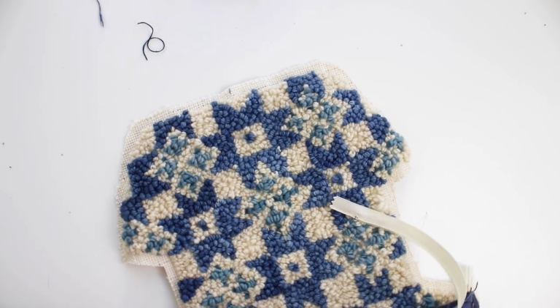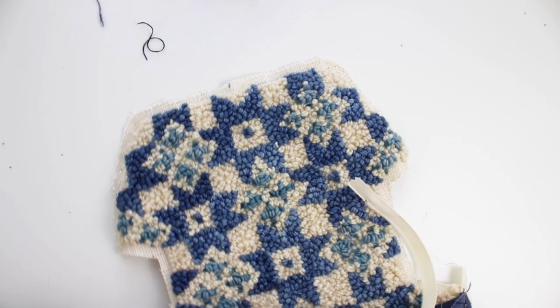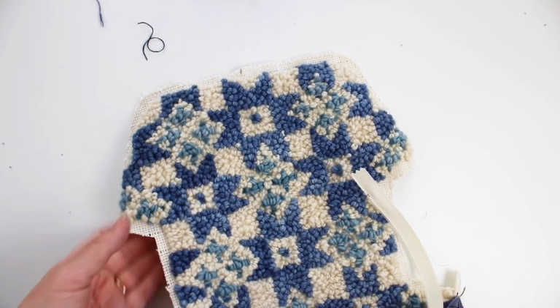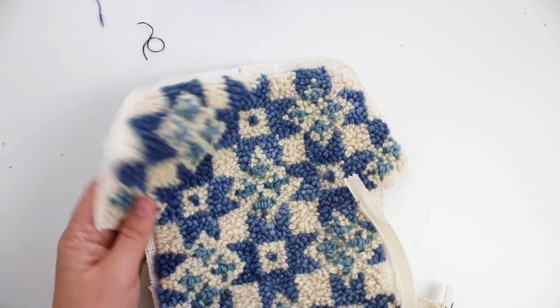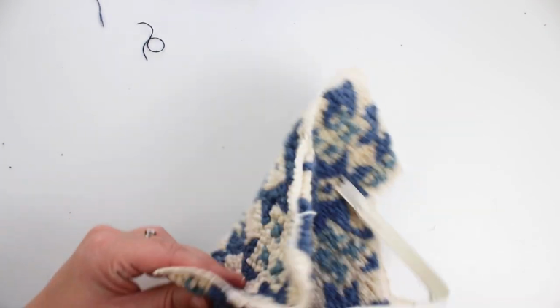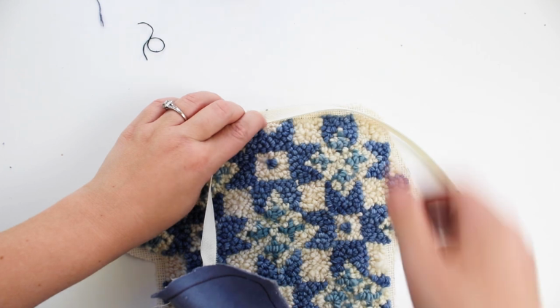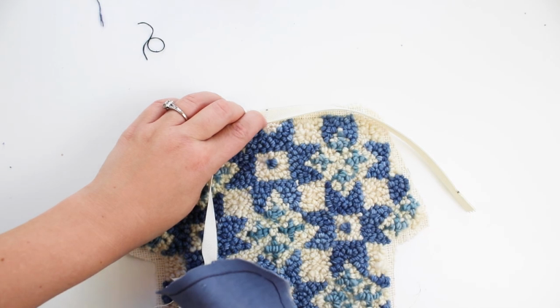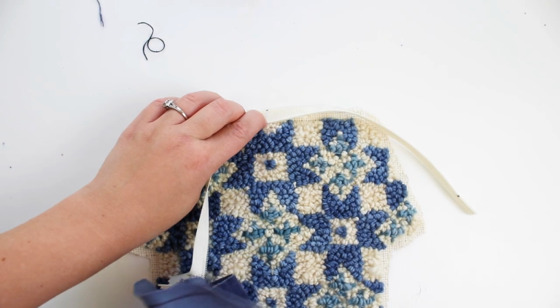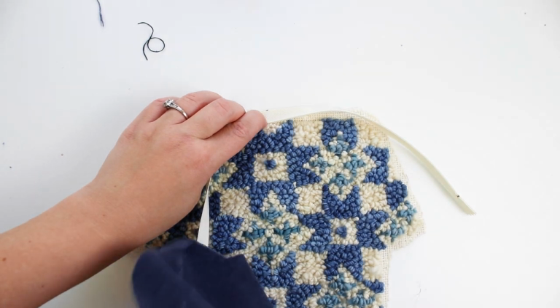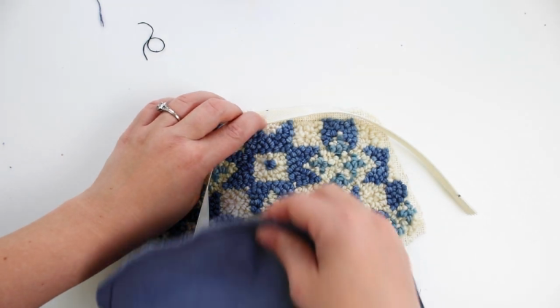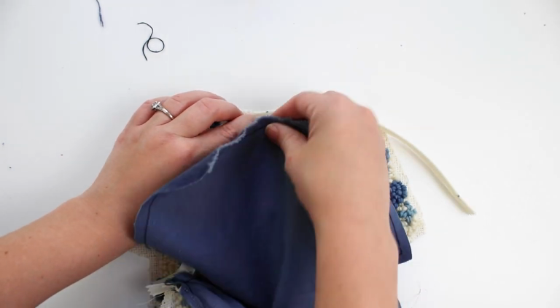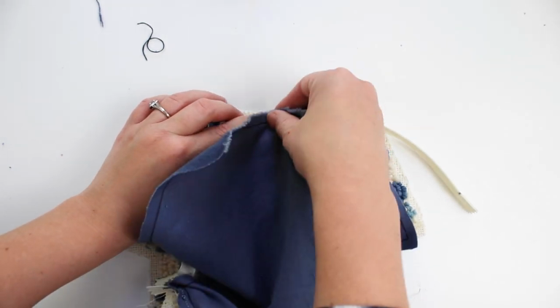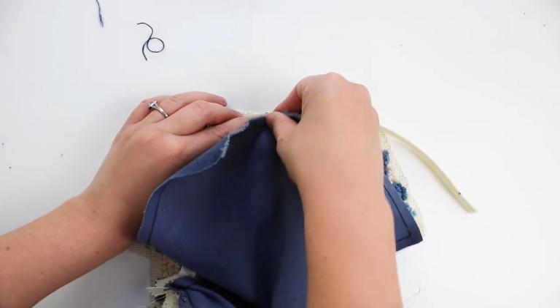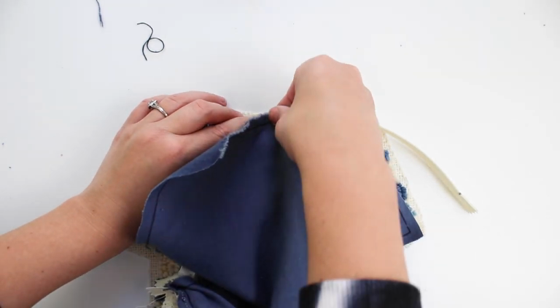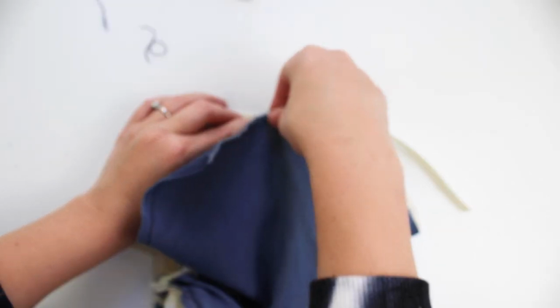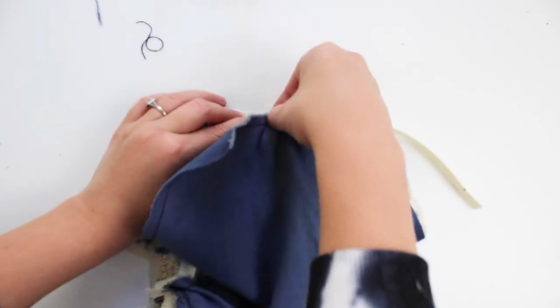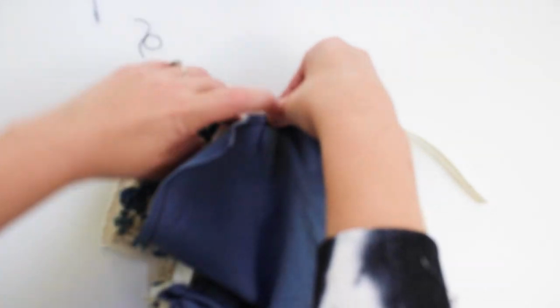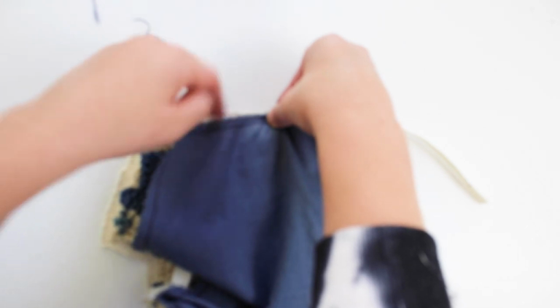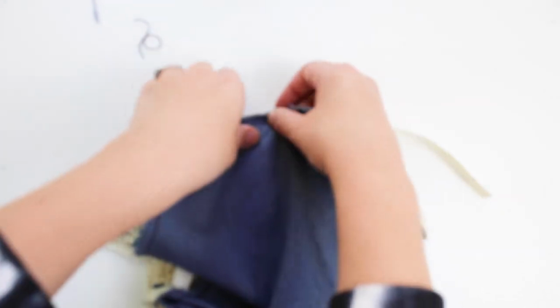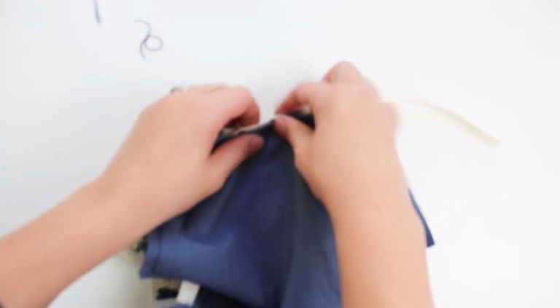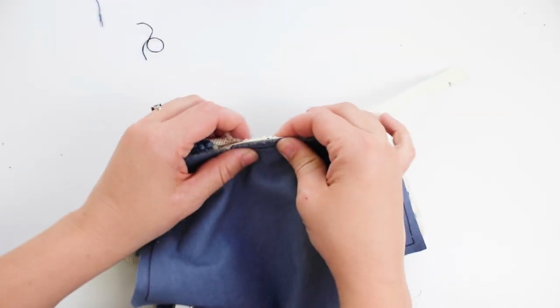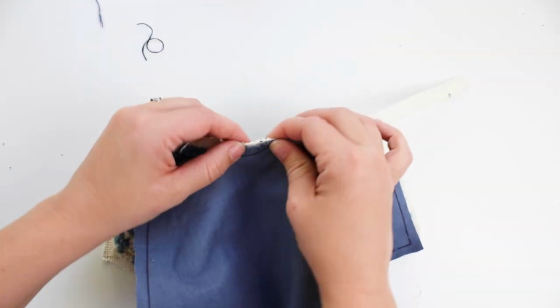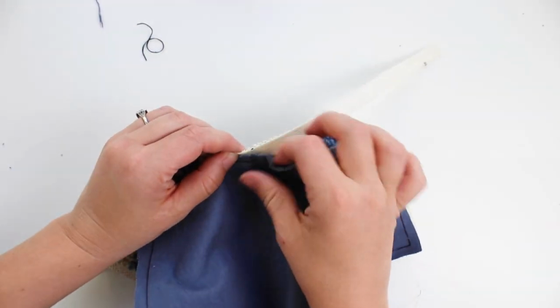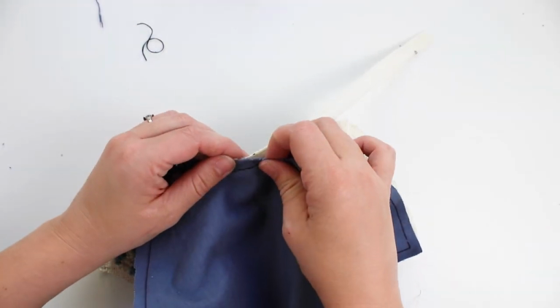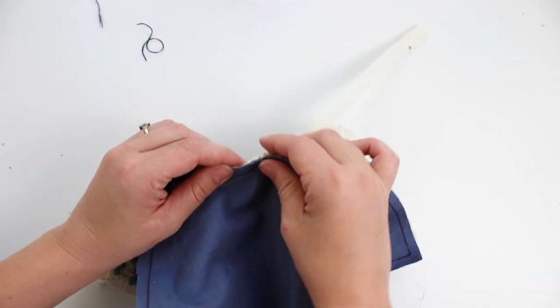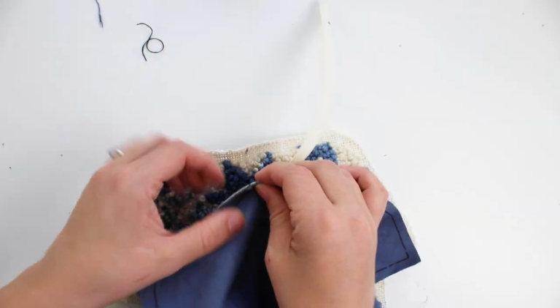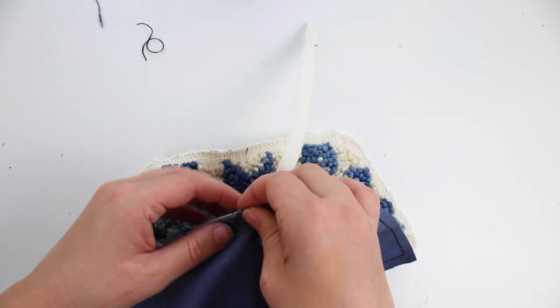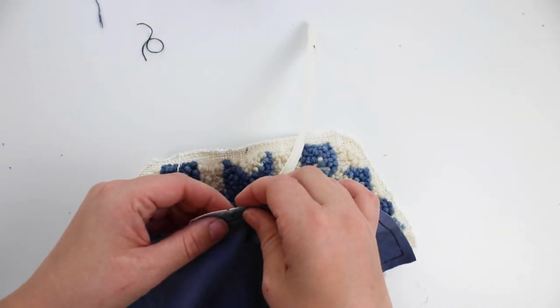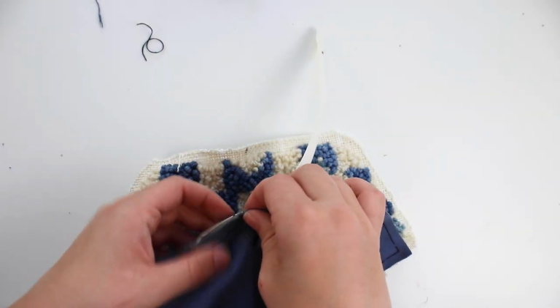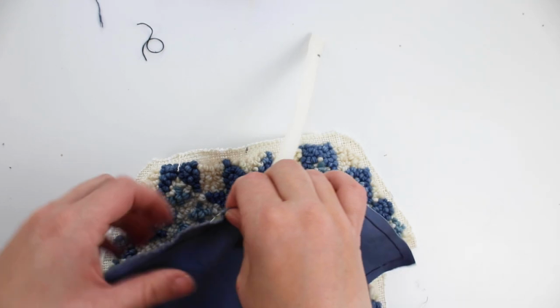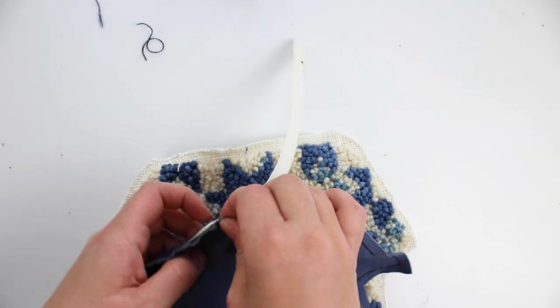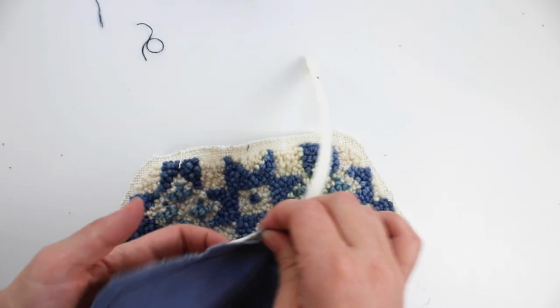Pin the center of the other side of the punch design to the center of the zipper and the center of the lining. The punch design should be facing up while the zipper and the lining are faced down.